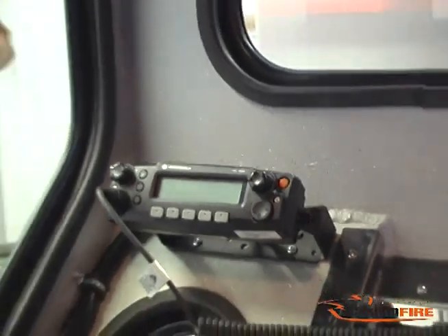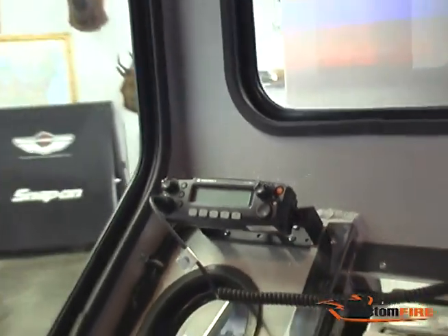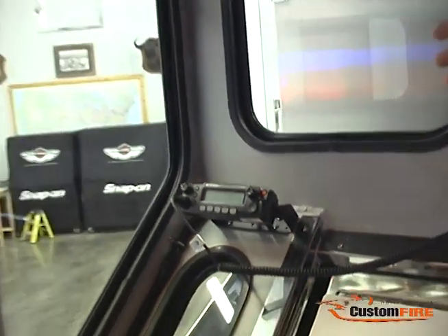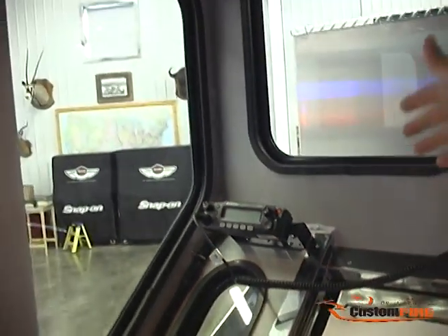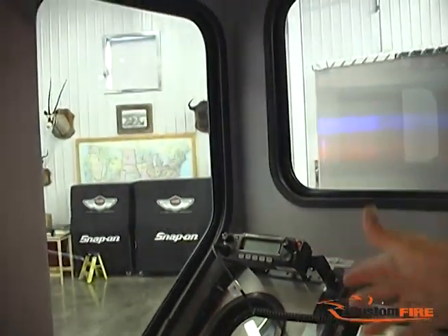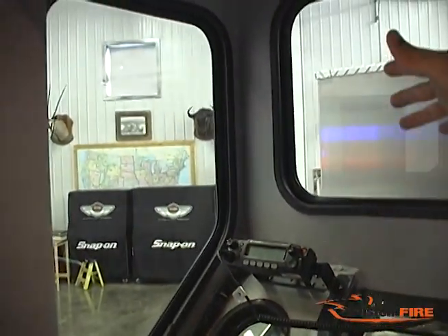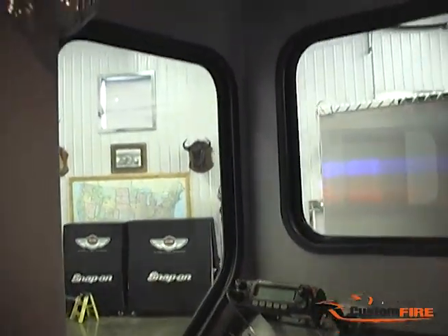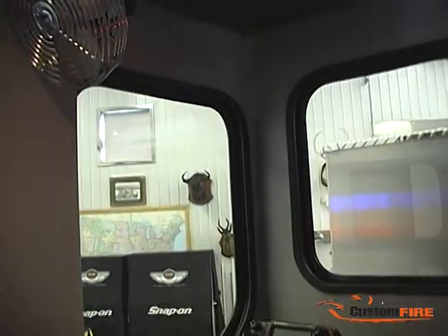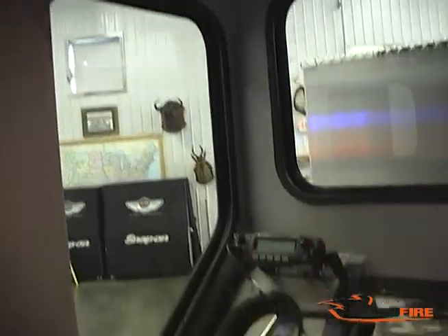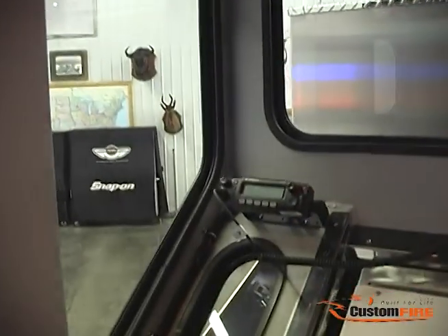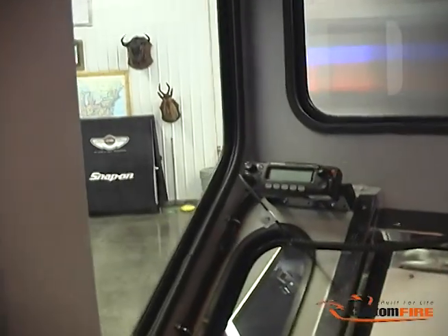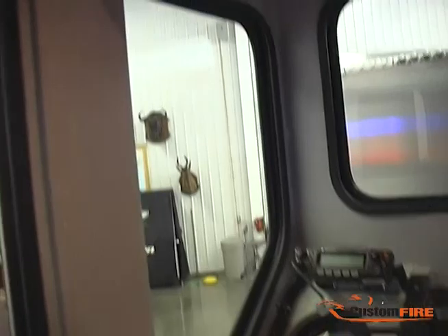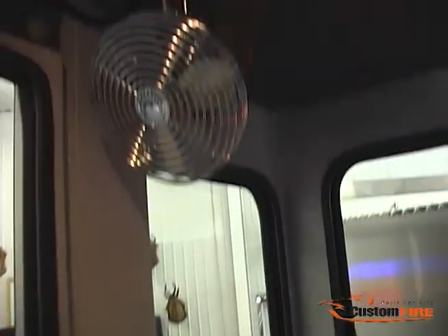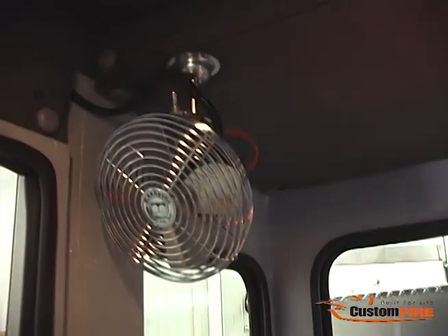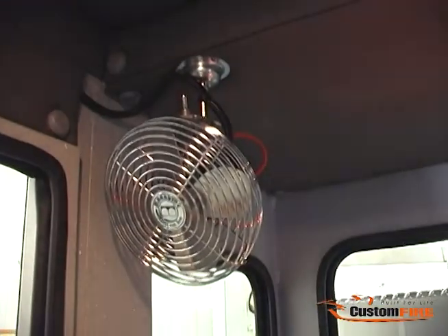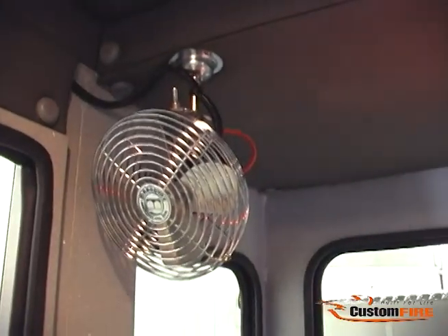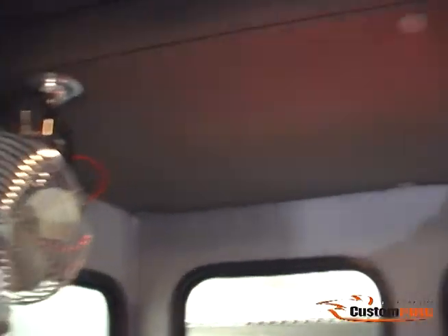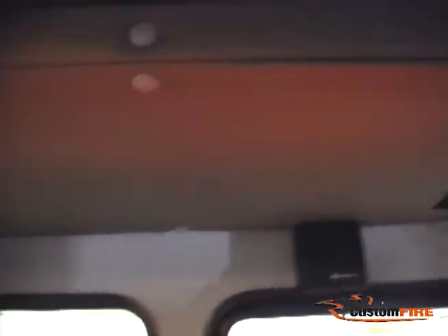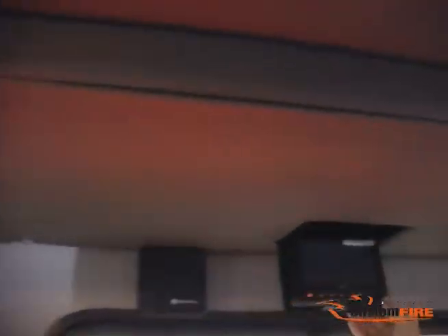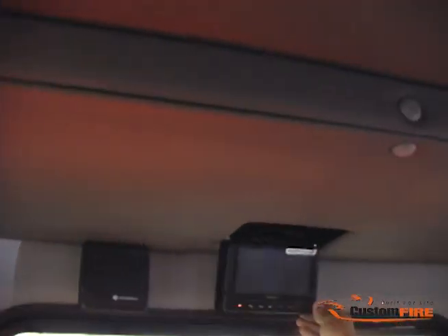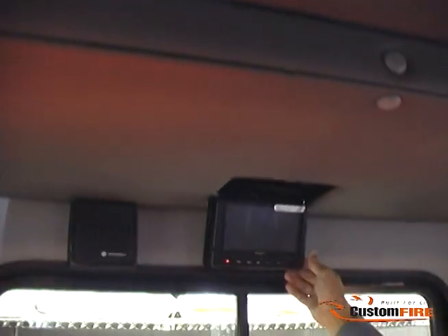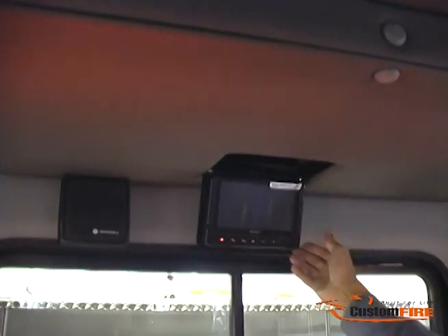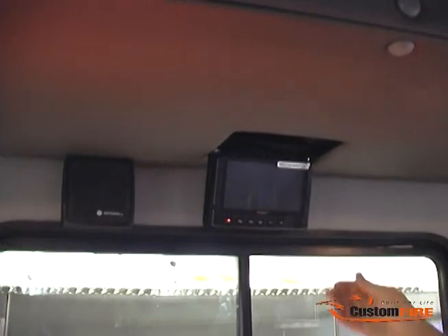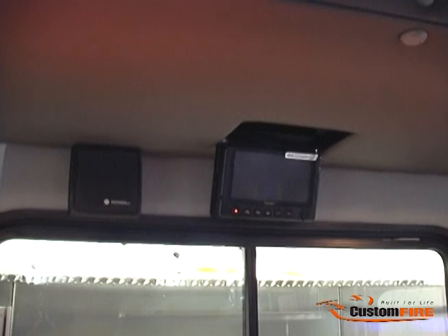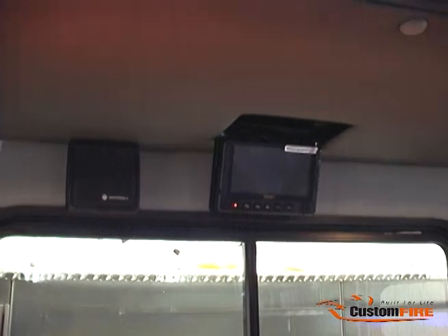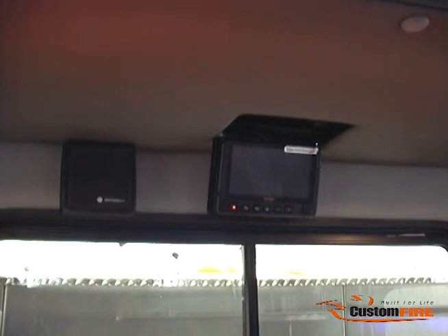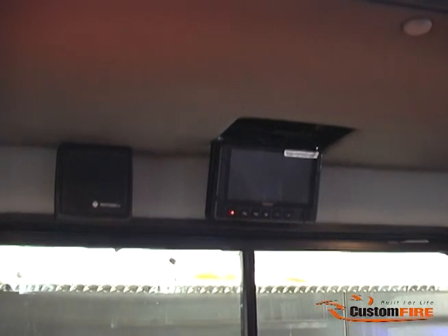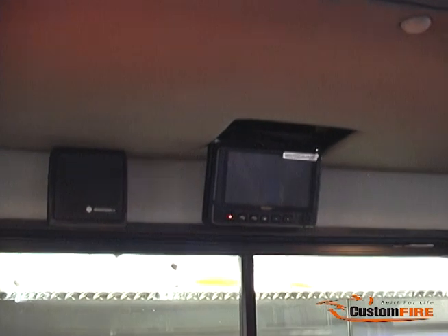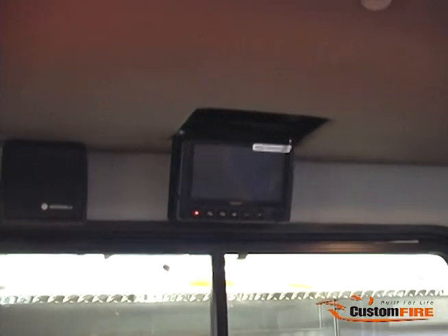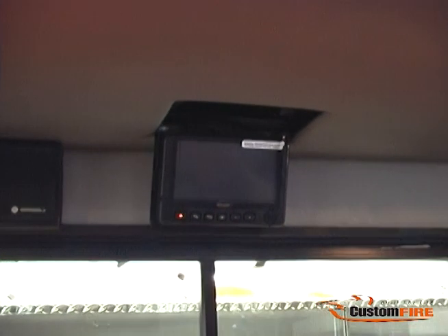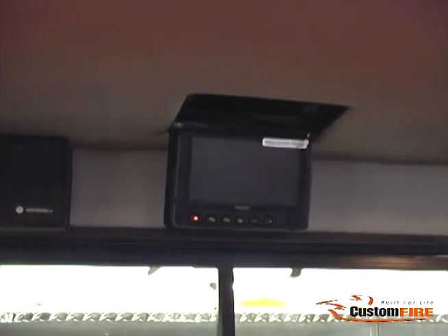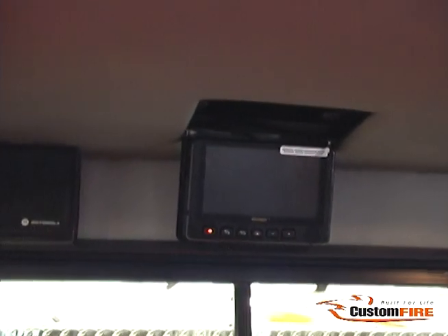You can see the visibility out to the corner is superior on this truck, both downwards and outwards. Up above, we have some defrost fans, a radio speaker, and a flip-down camera monitor for your rear folding tank connected to your rear intake.